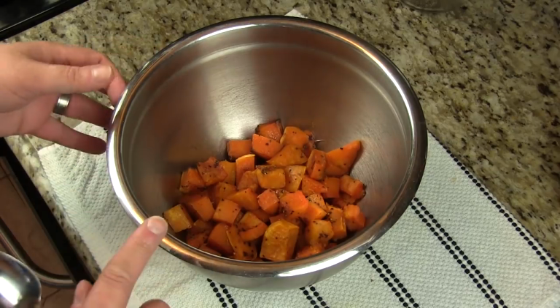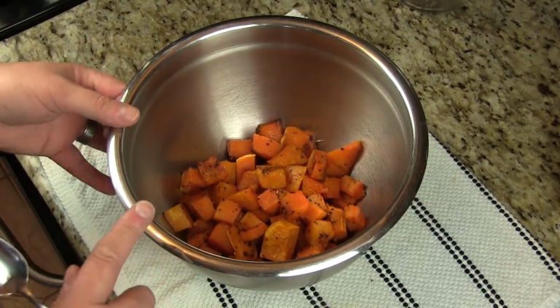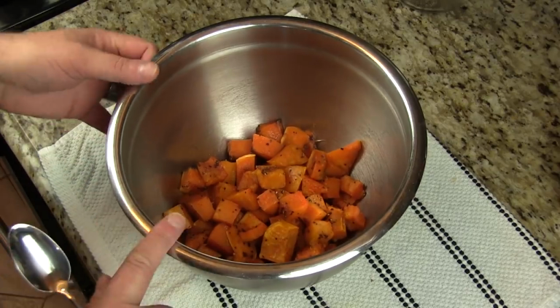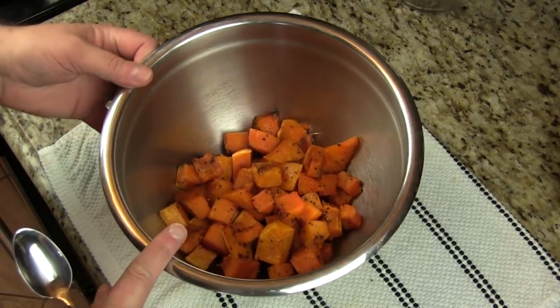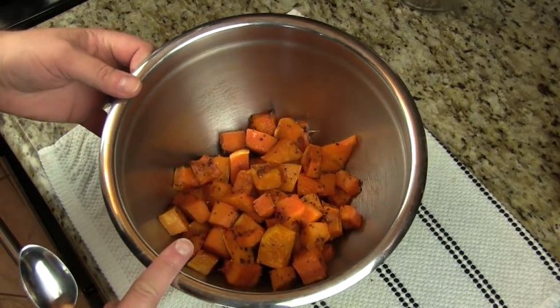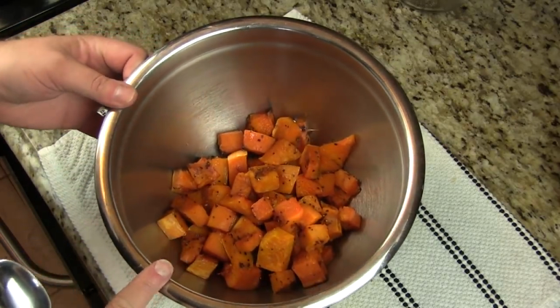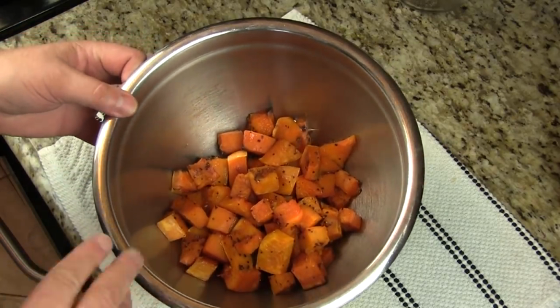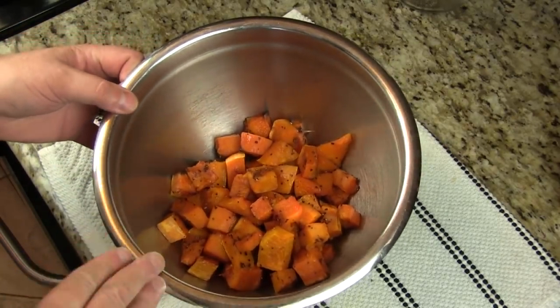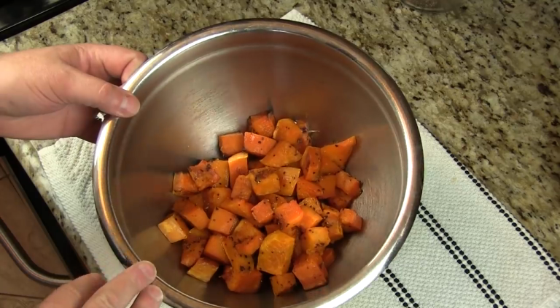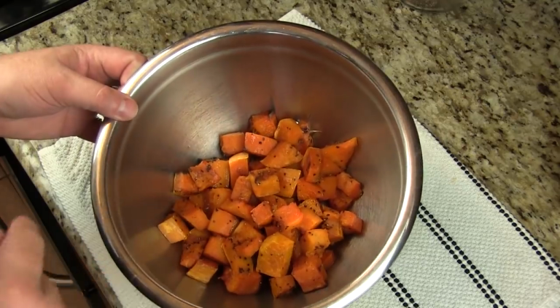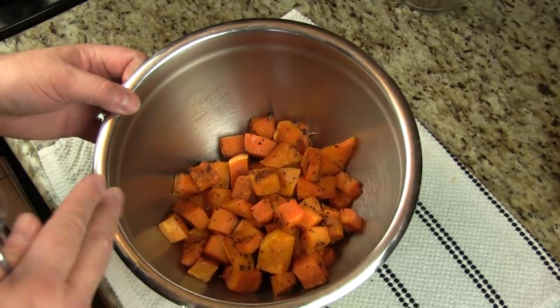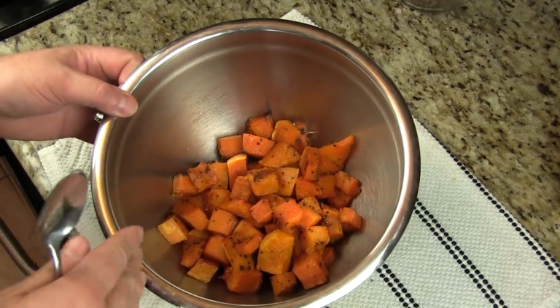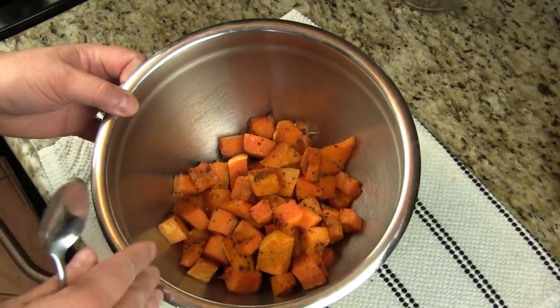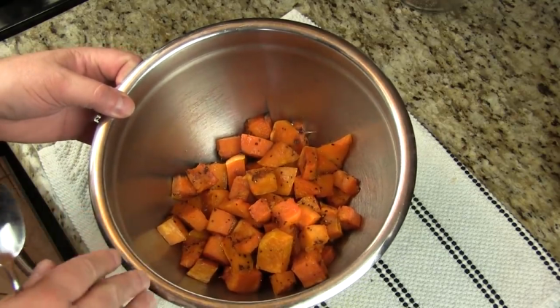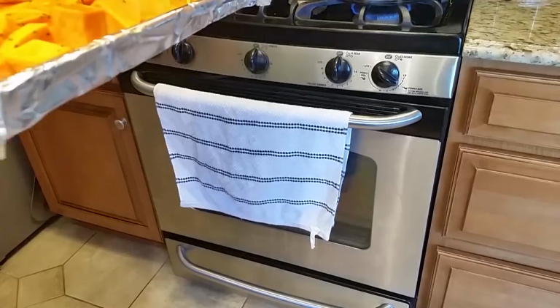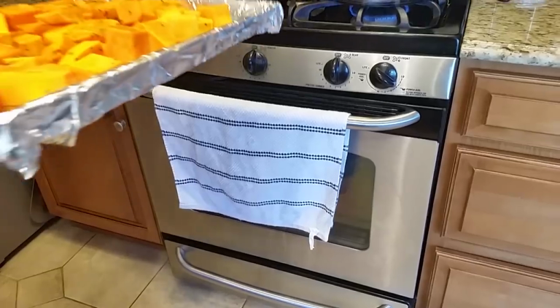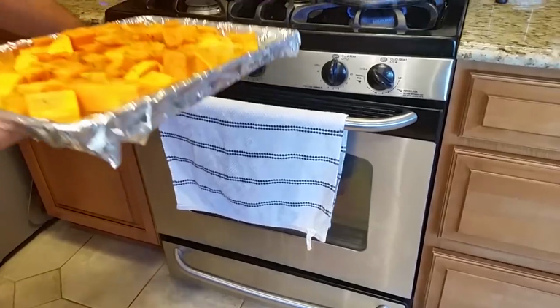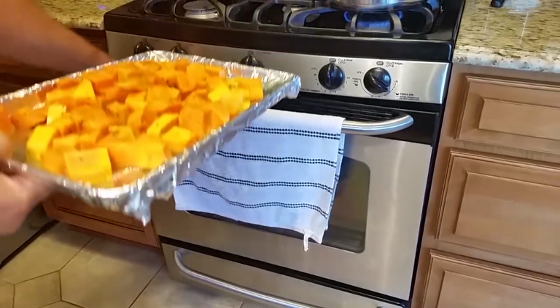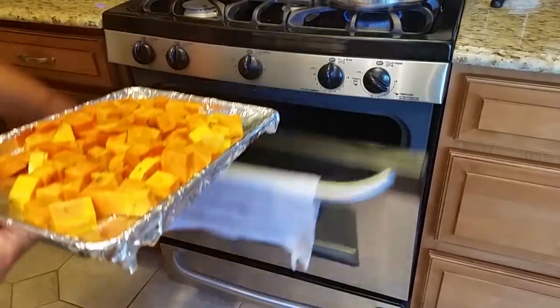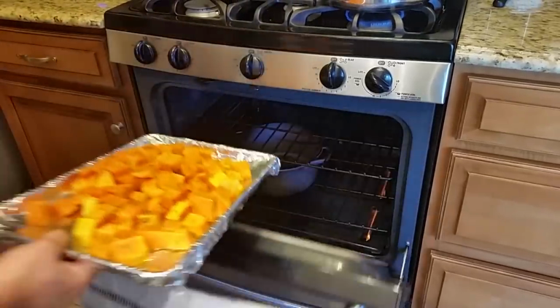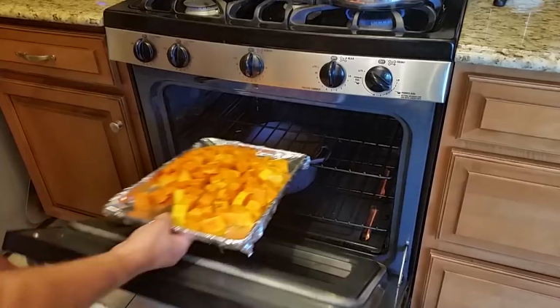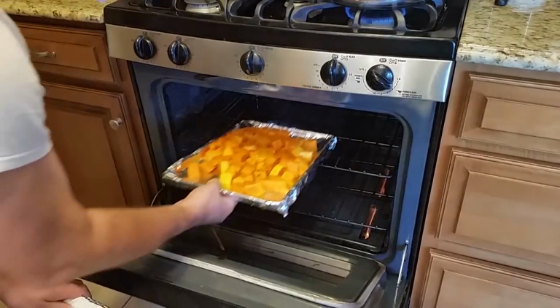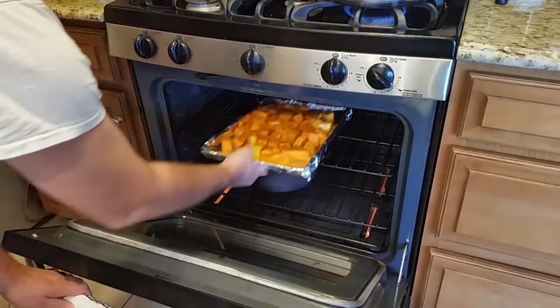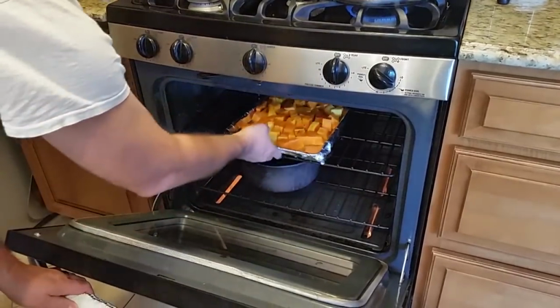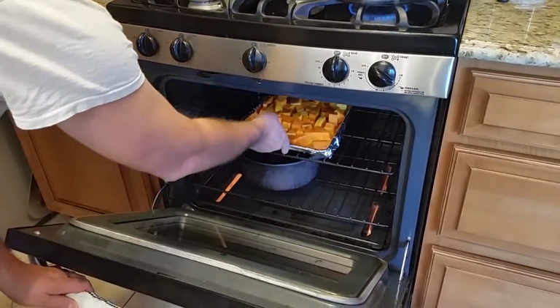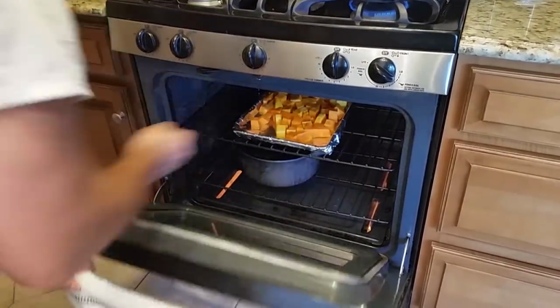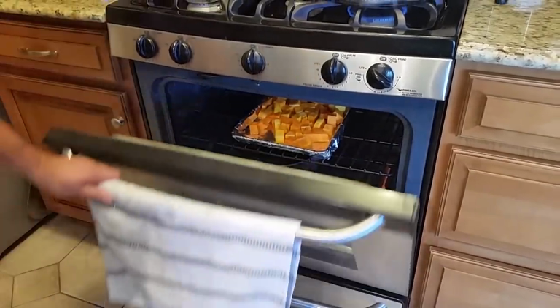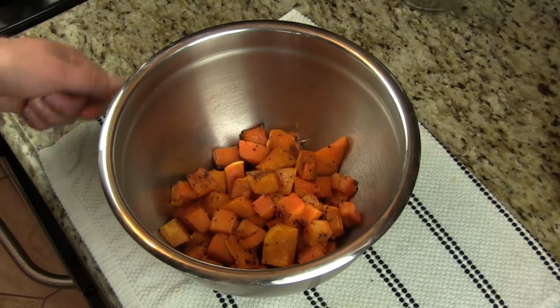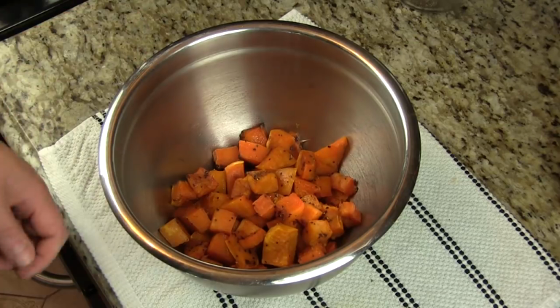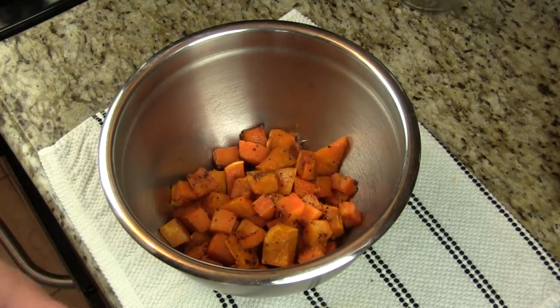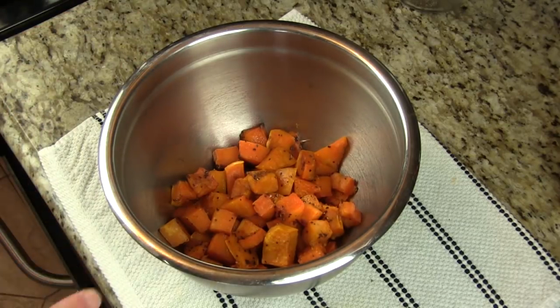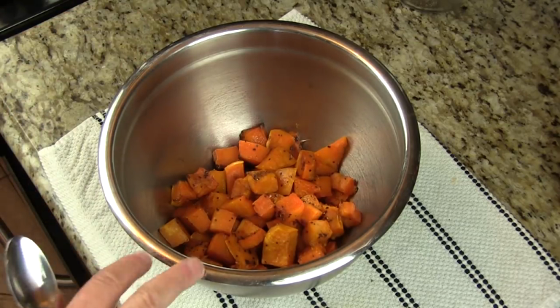For our stuffing, I got some butternut squash that I cubed up, tossed it with a little olive oil, salt and pepper, and threw it in the oven at about four or five hundred degrees. Let it caramelize real nice, get soft, then let it cool down.